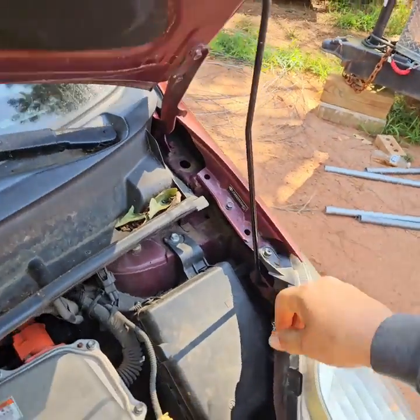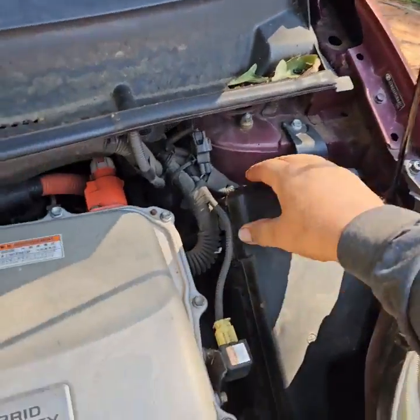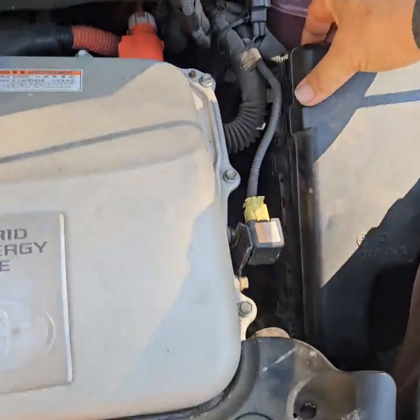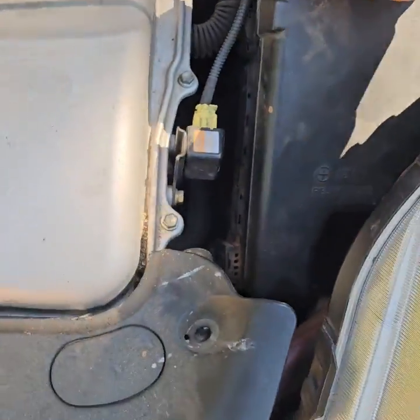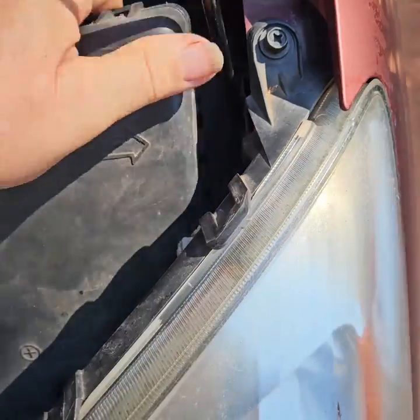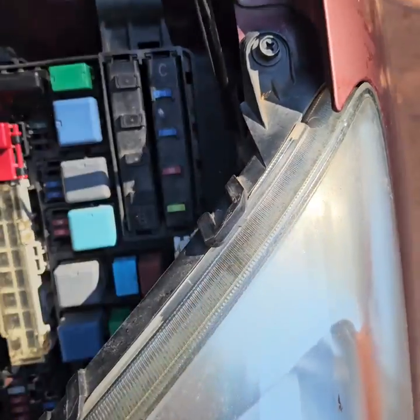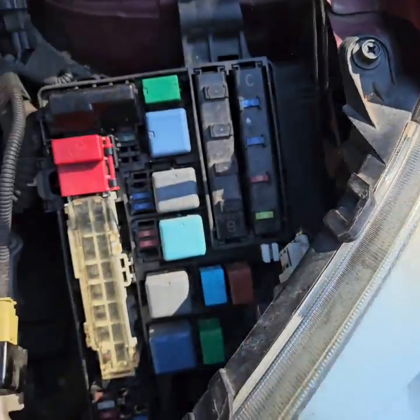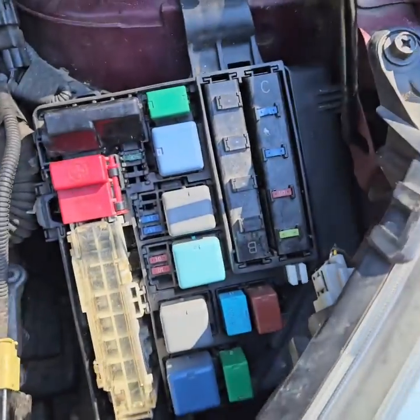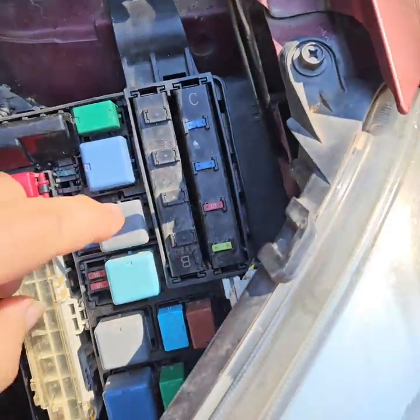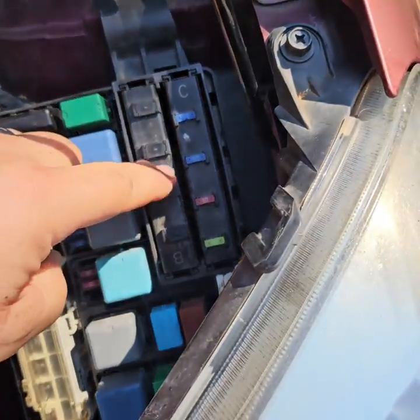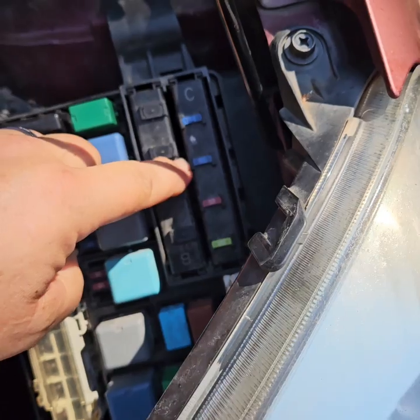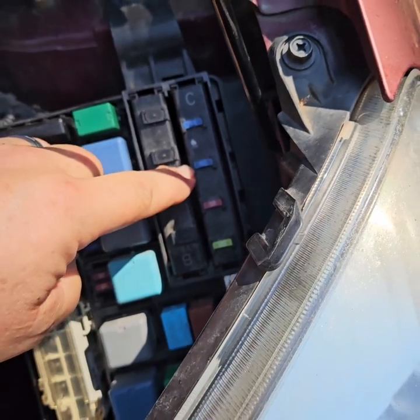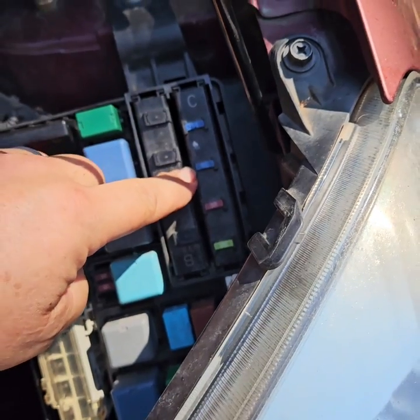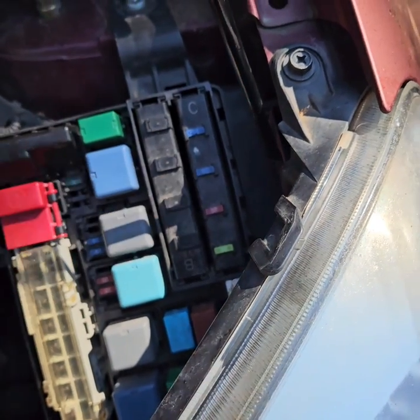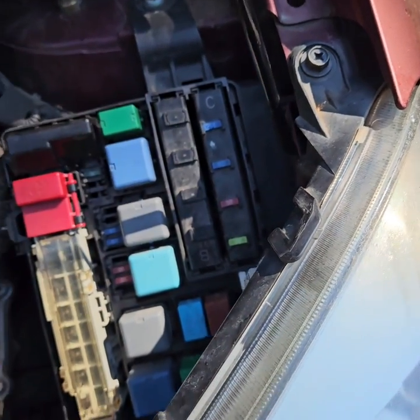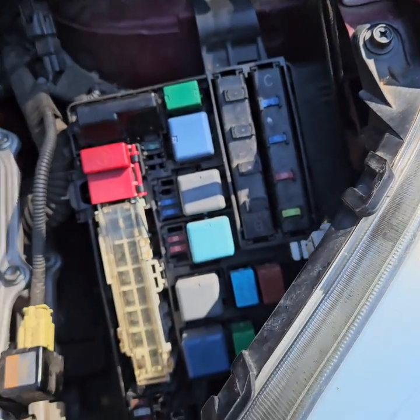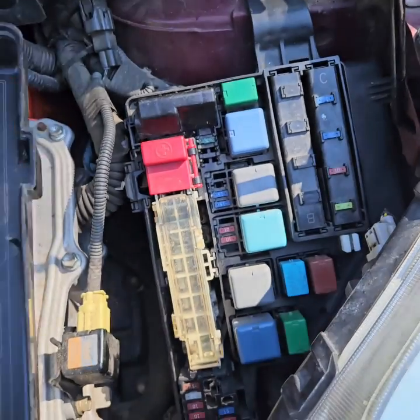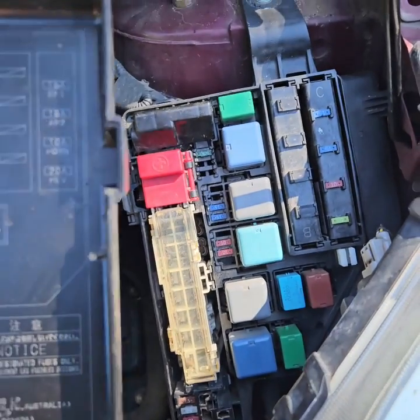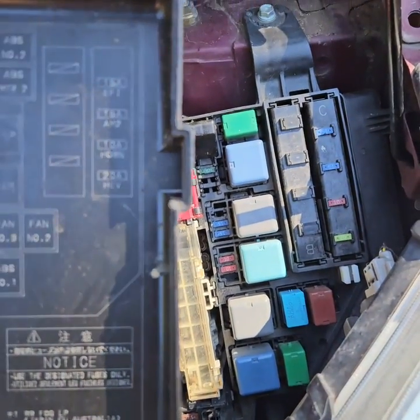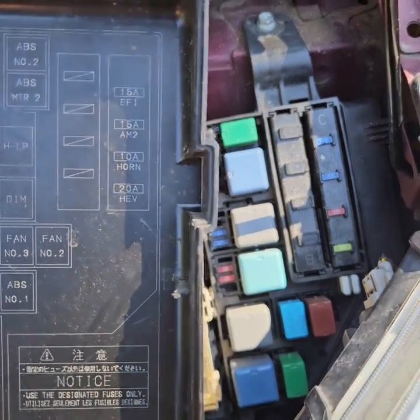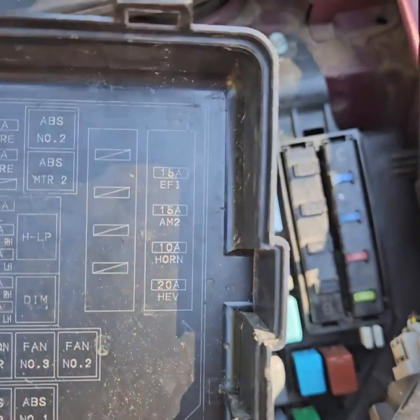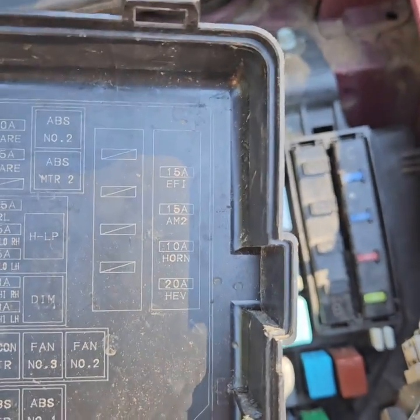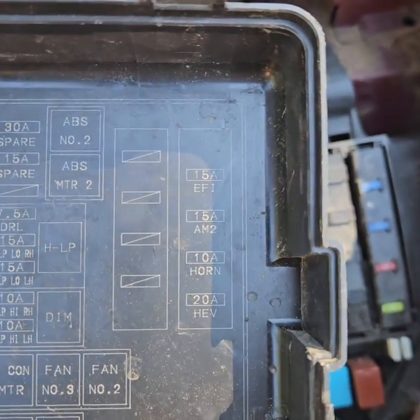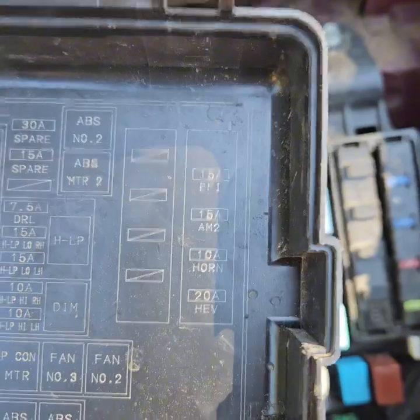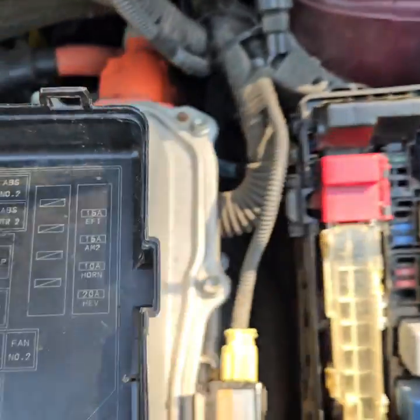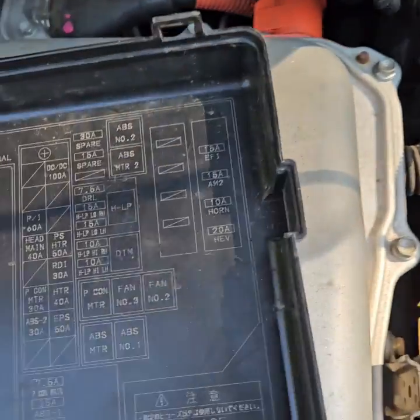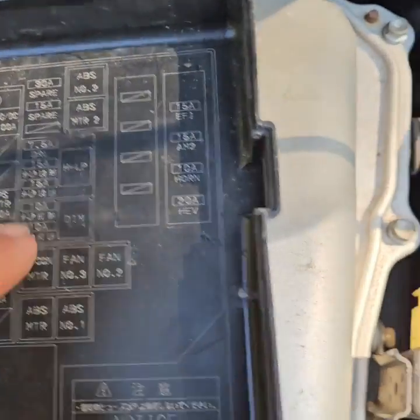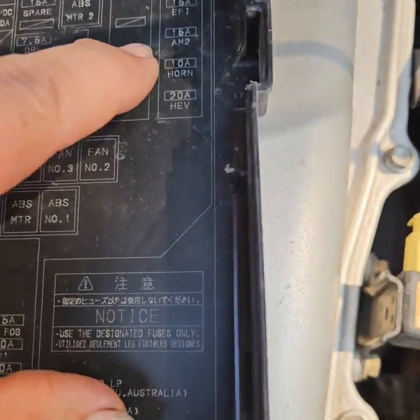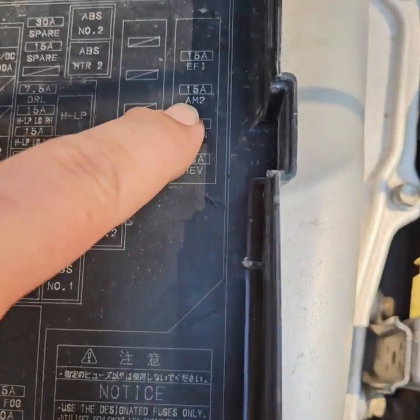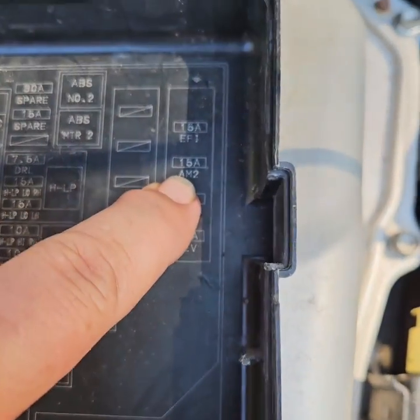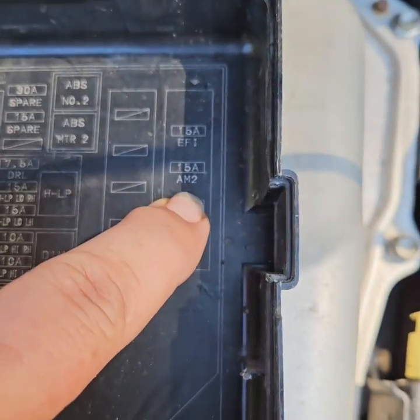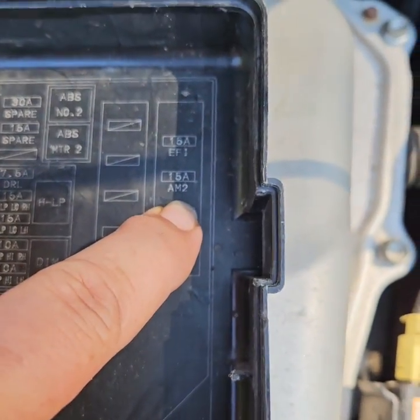And that fuse — it's this fuse right here — it's the AM2 fuse. It controls the inverter pump and all that other stuff we just talked about. So it's that AM2 fuse right there.